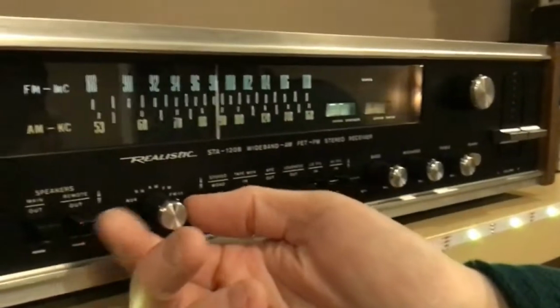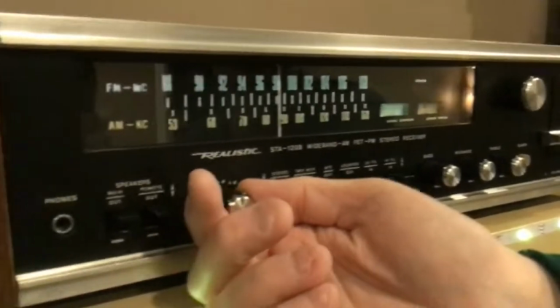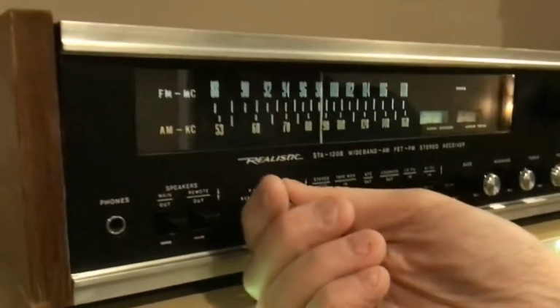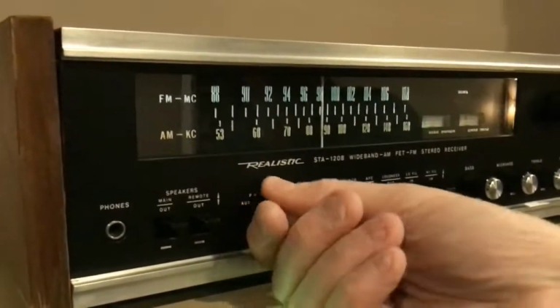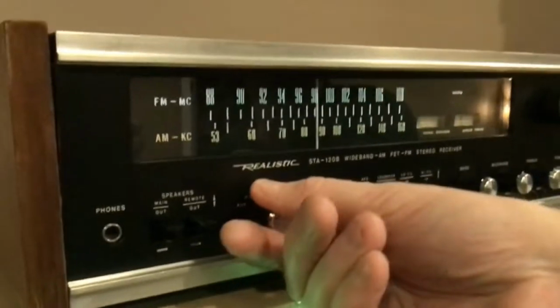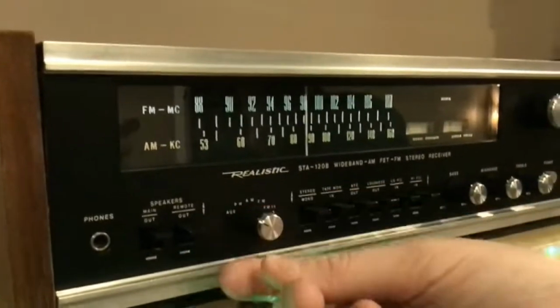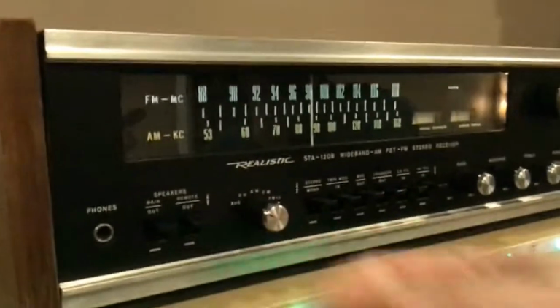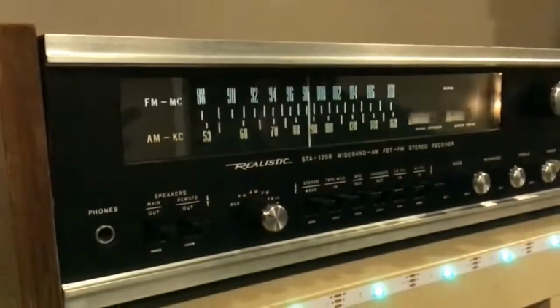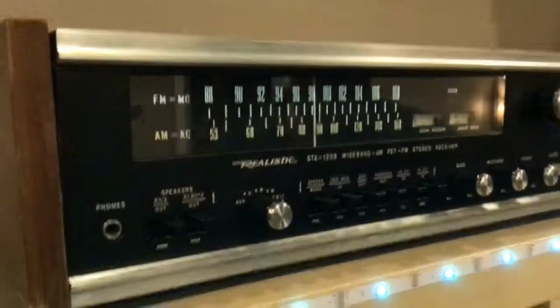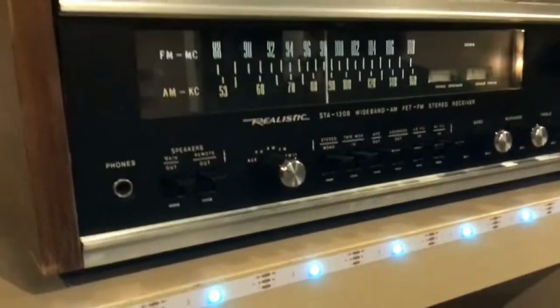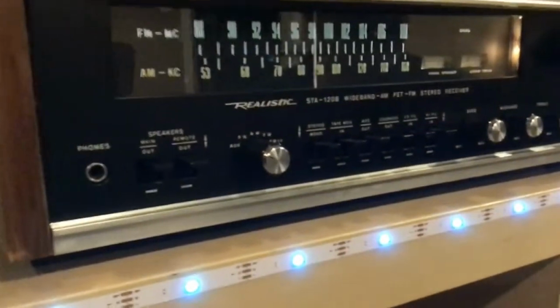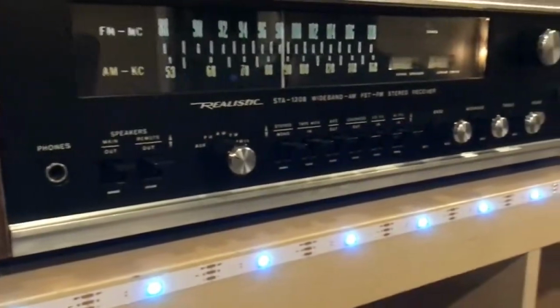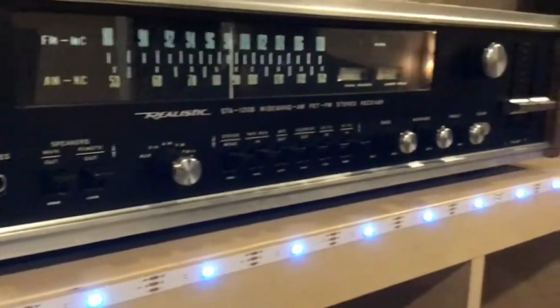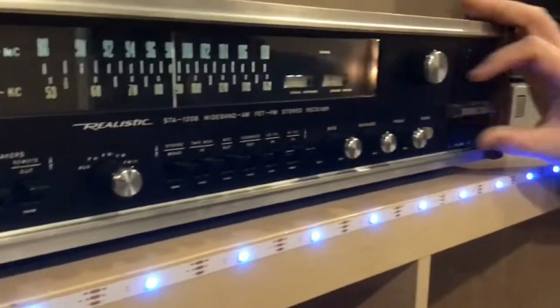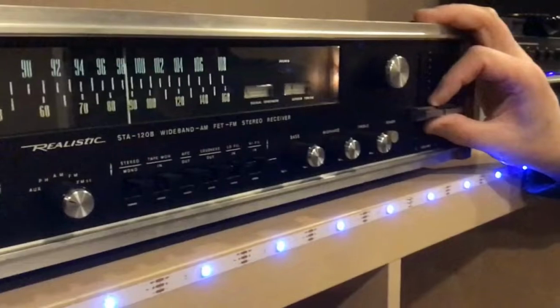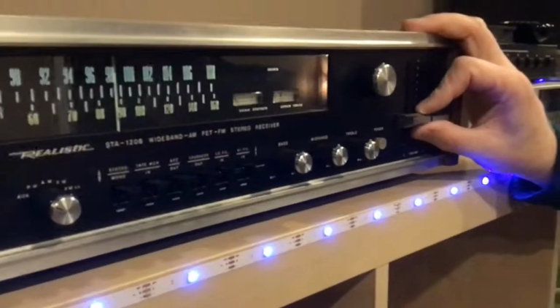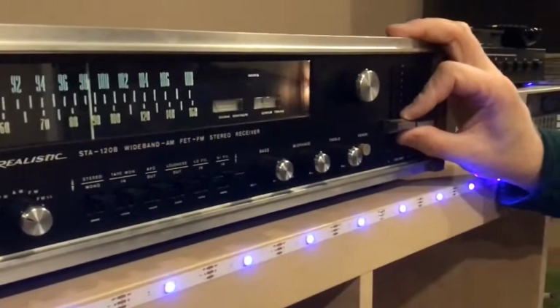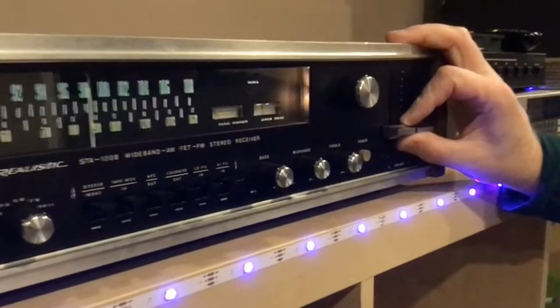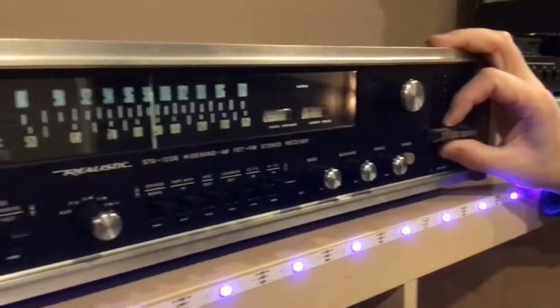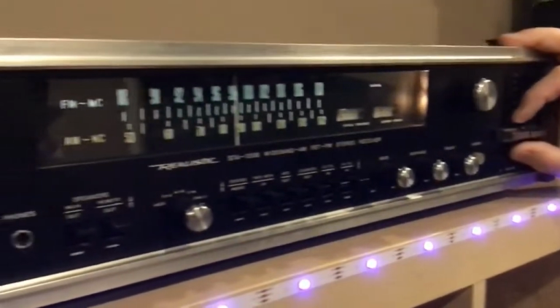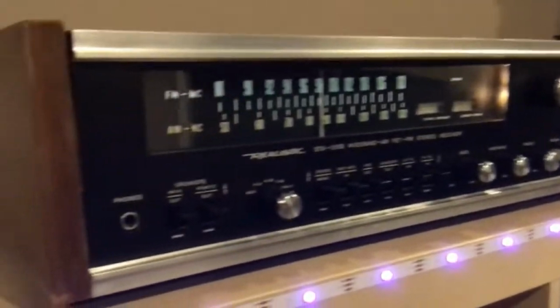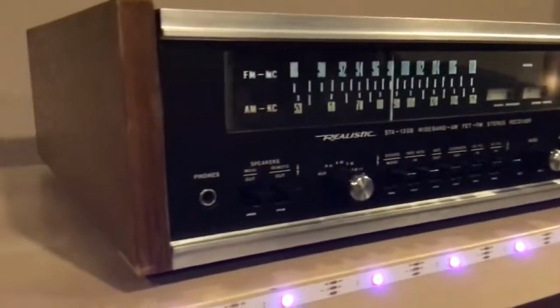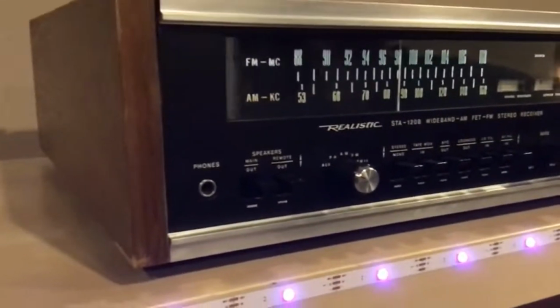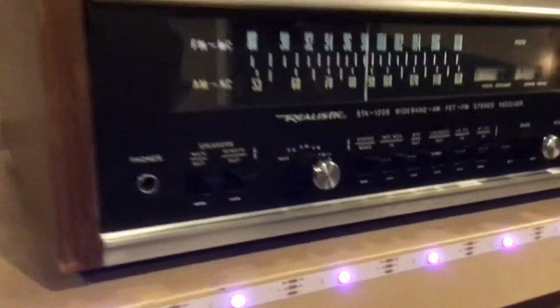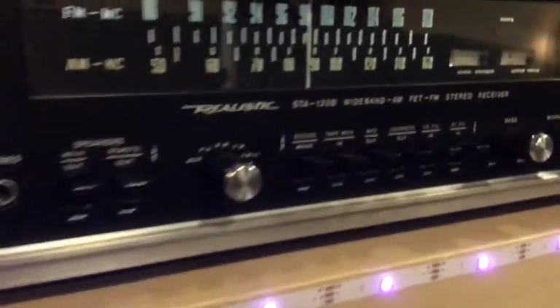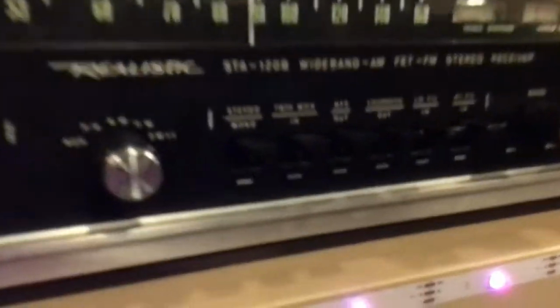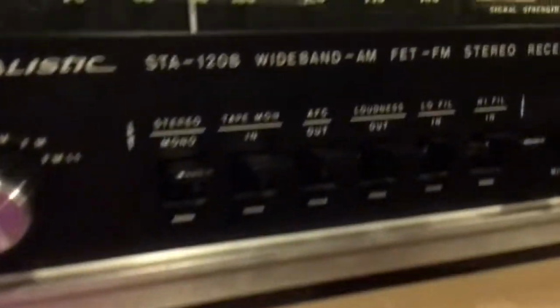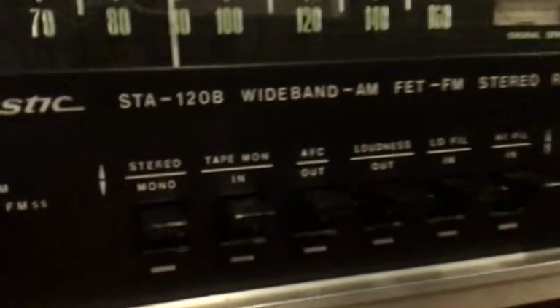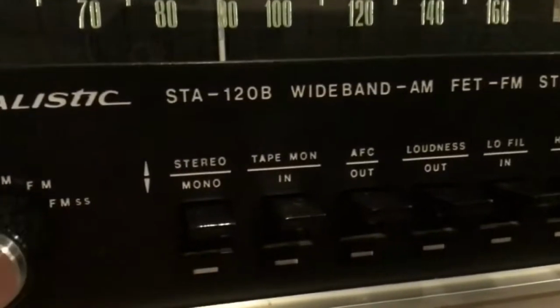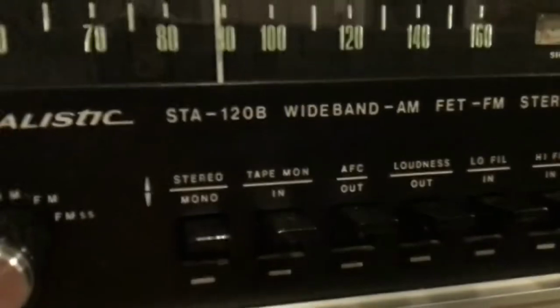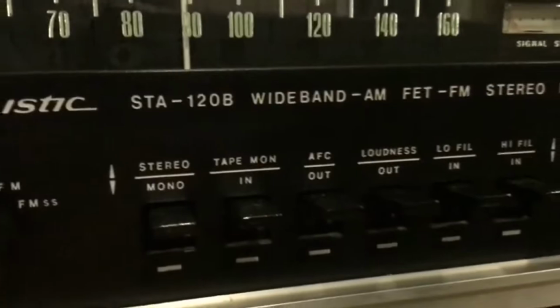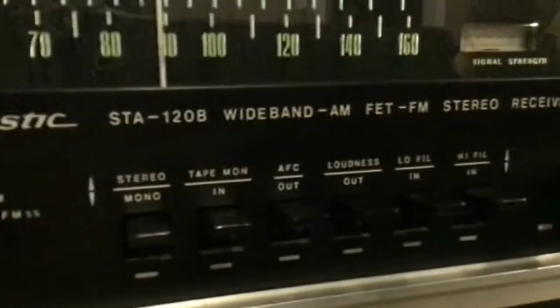So that is the STA-120B and we'll do the next one in a minute.